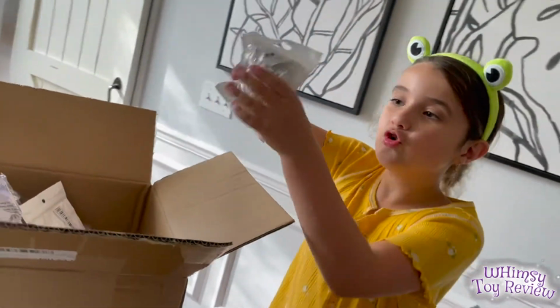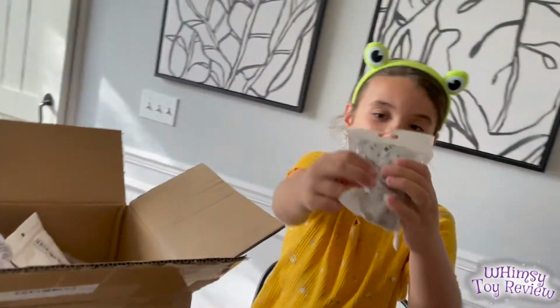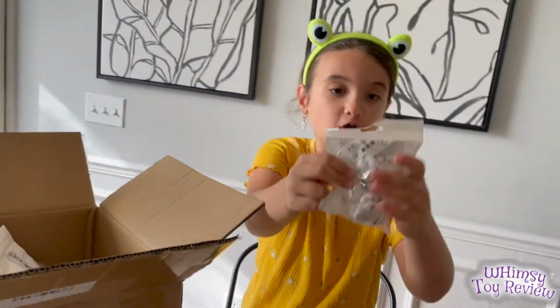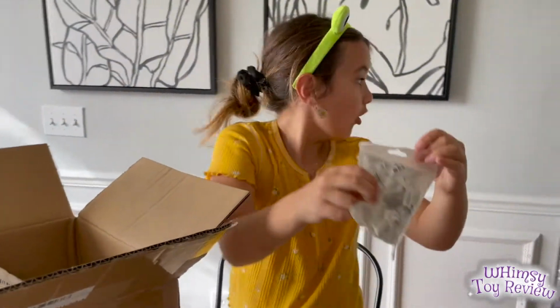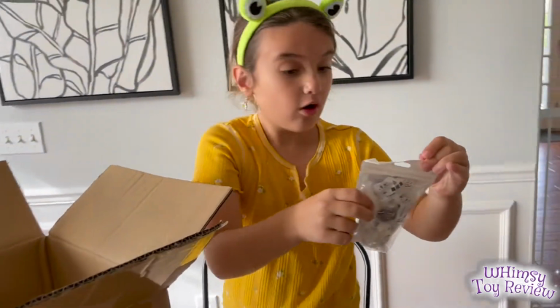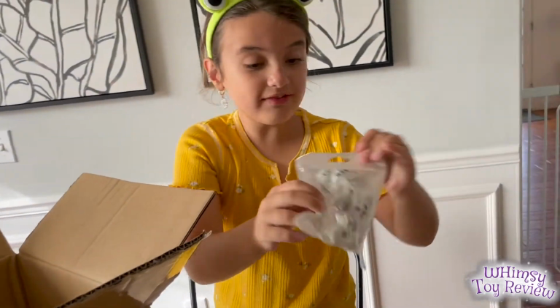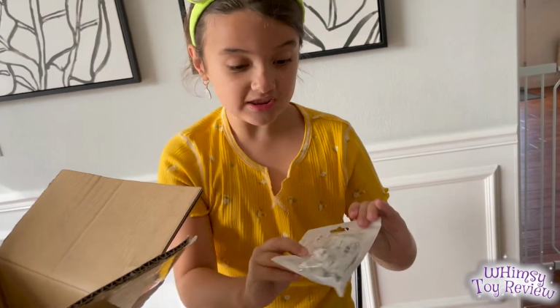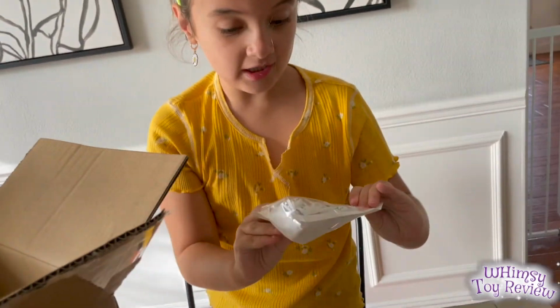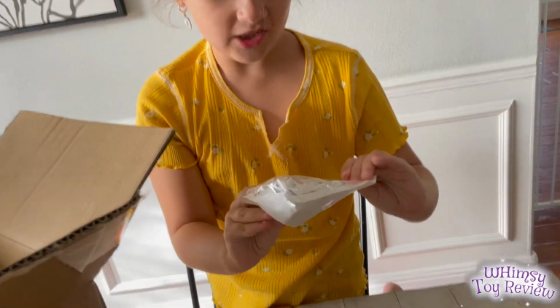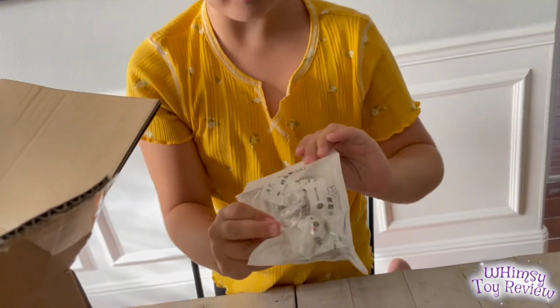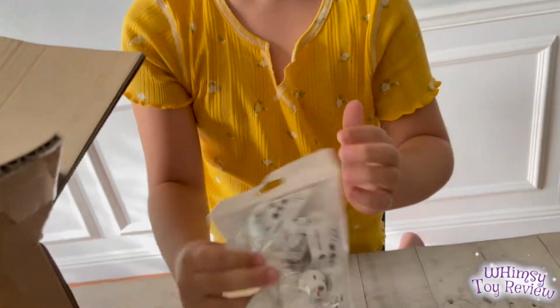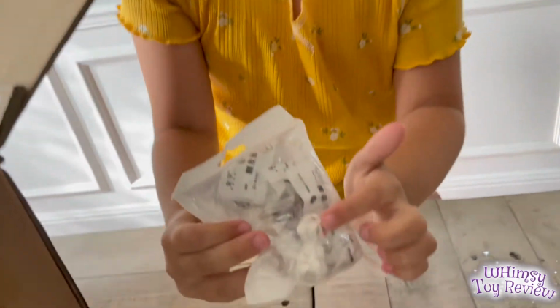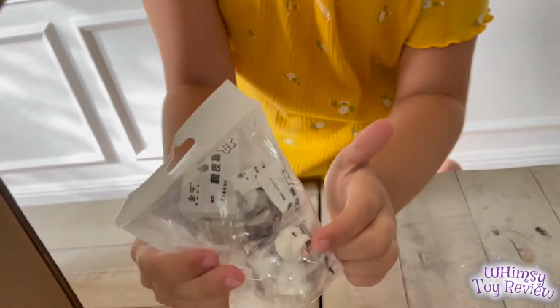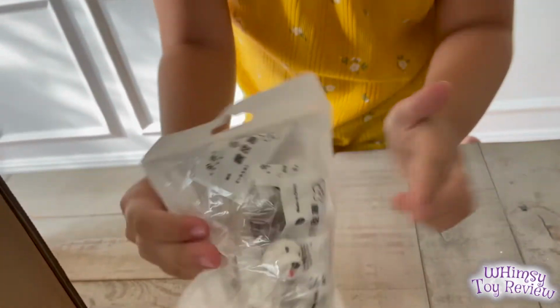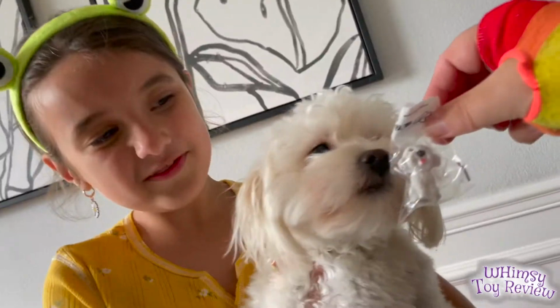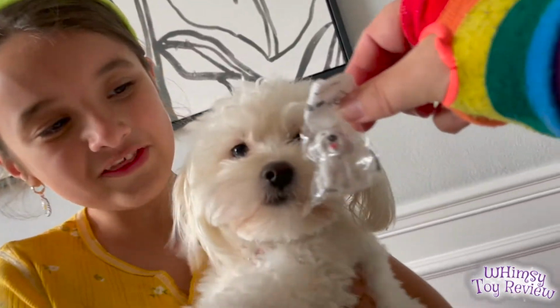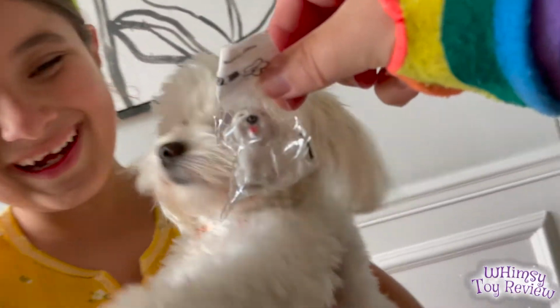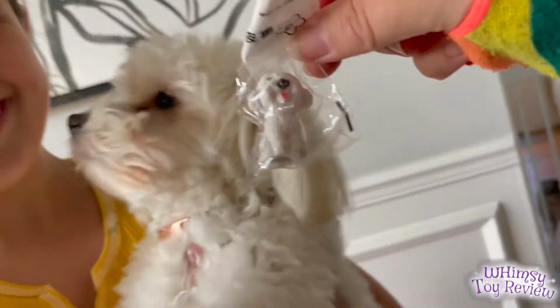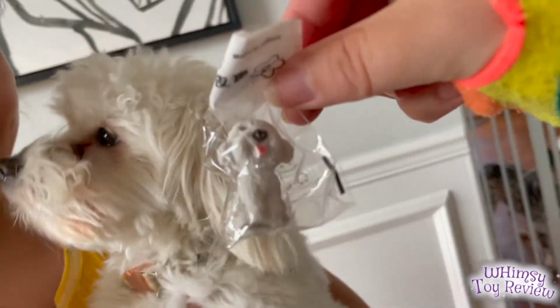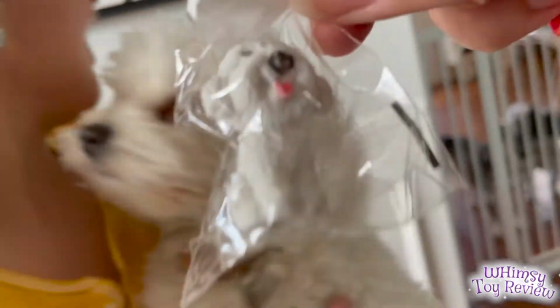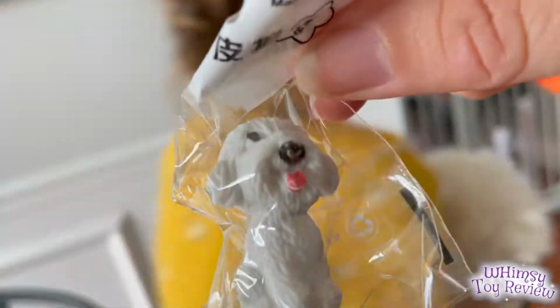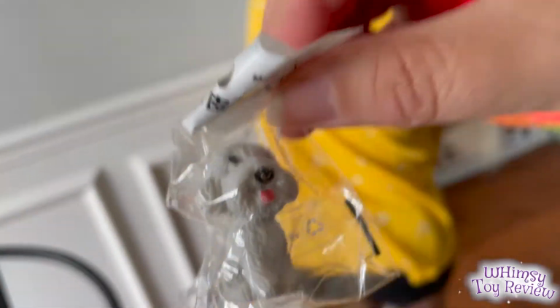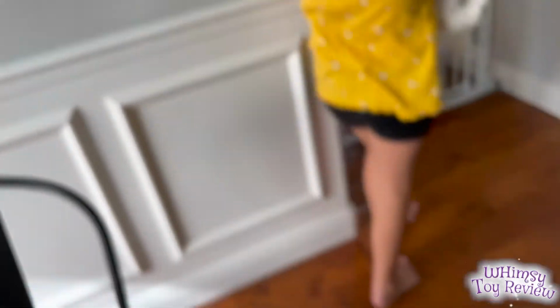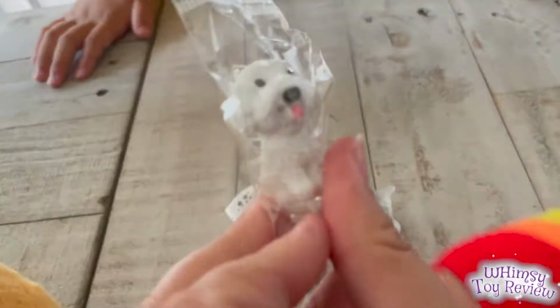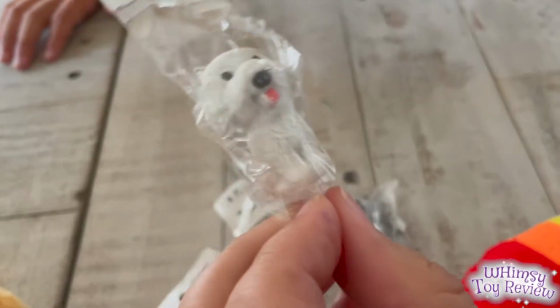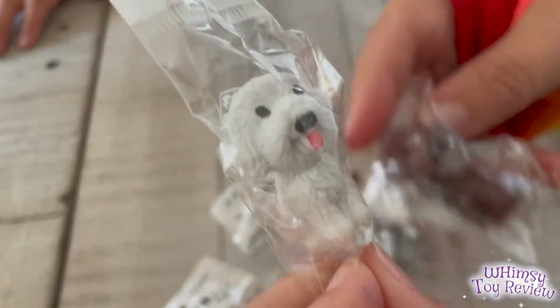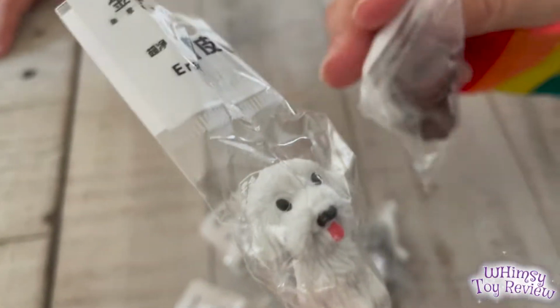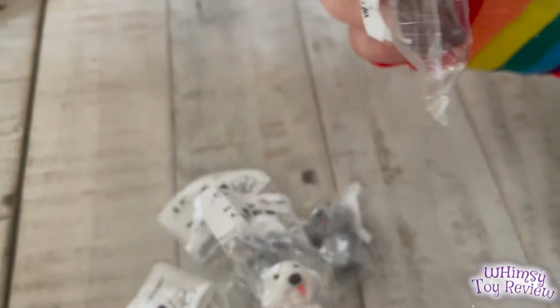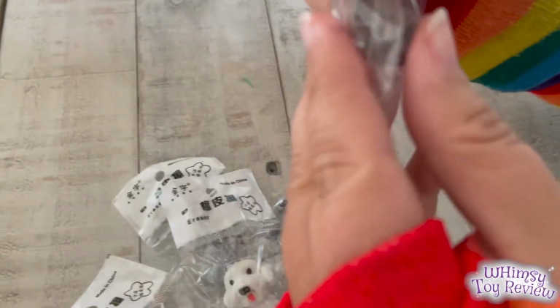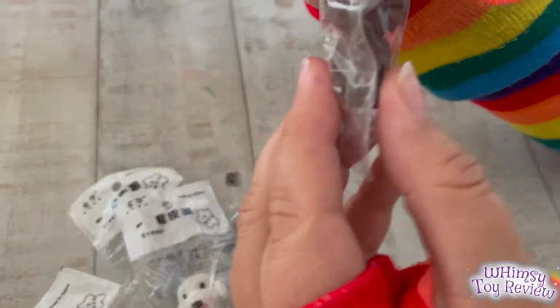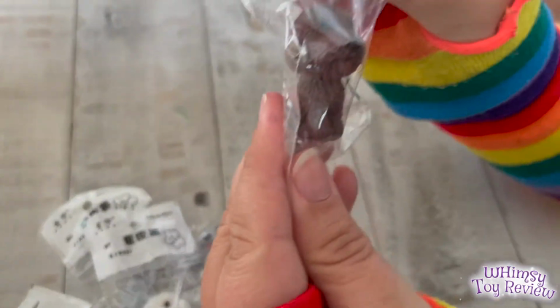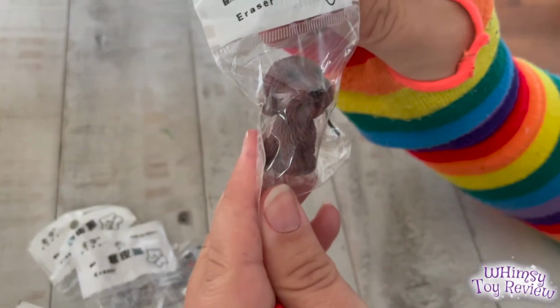Look how cute these are! One of these looks like actually one of my dogs — do you see that white one? Don't they look the same? Two white ones and a brown one!